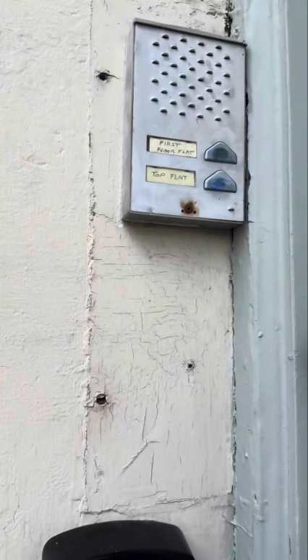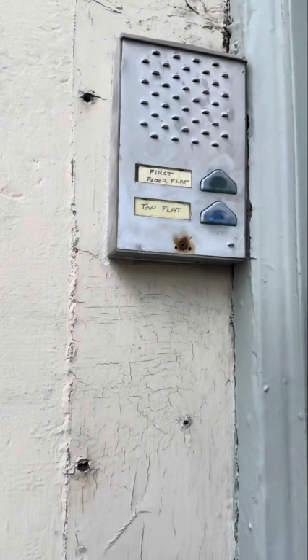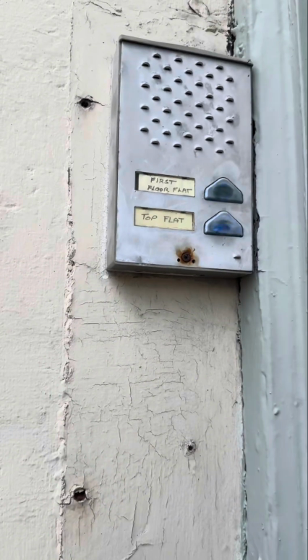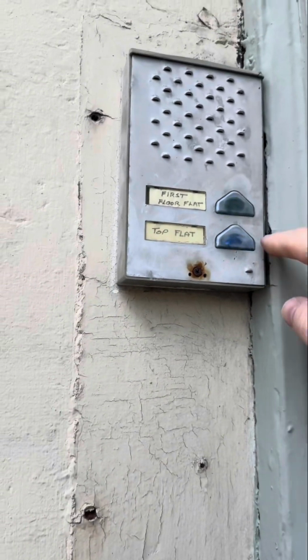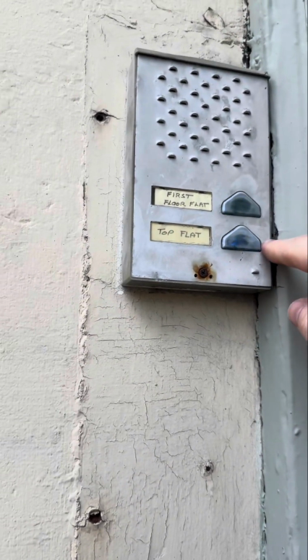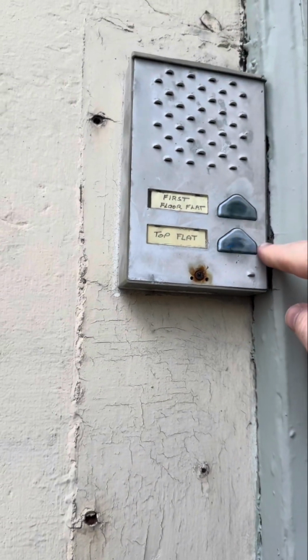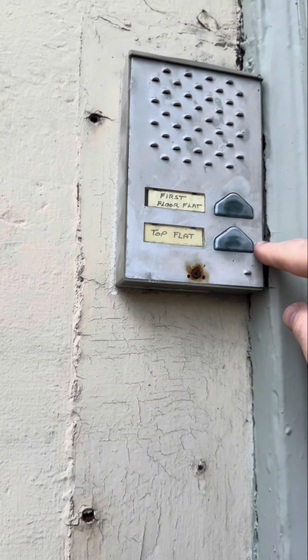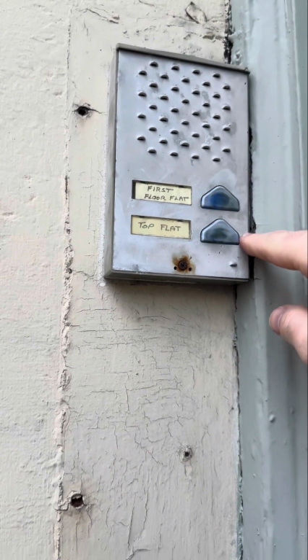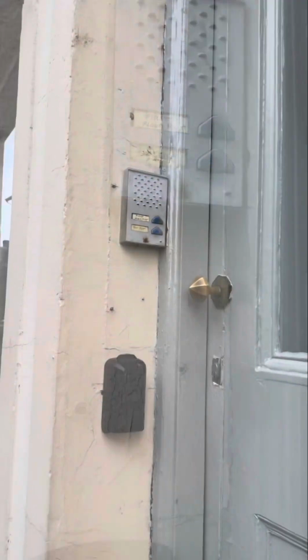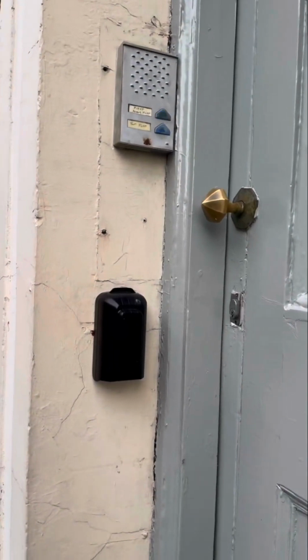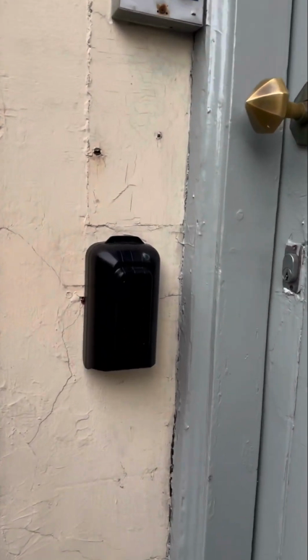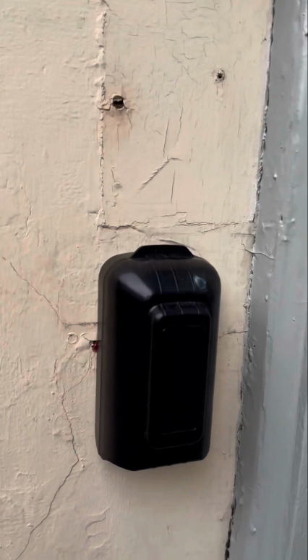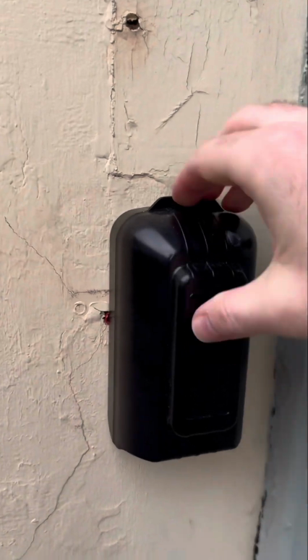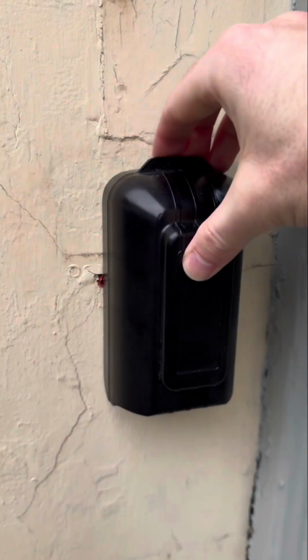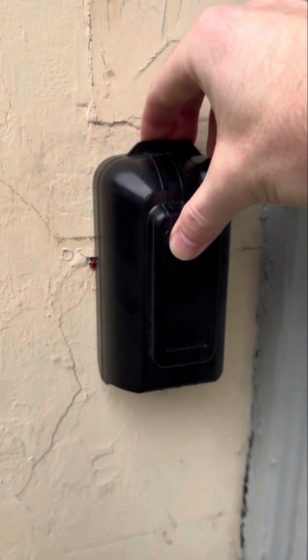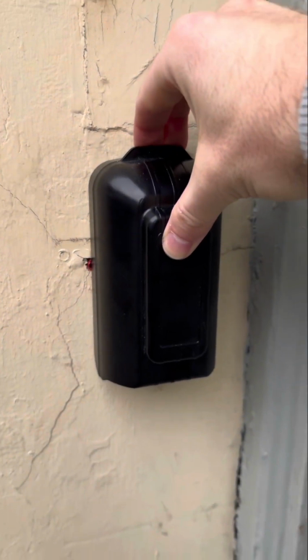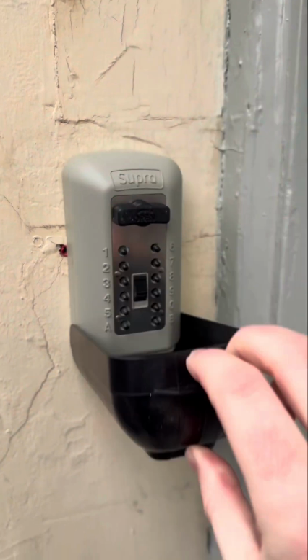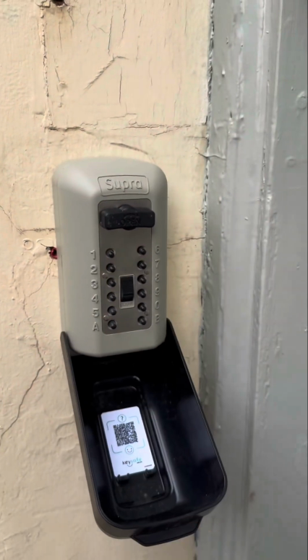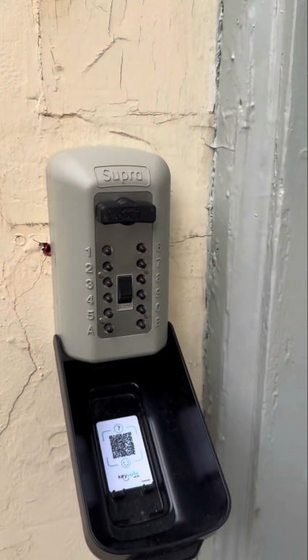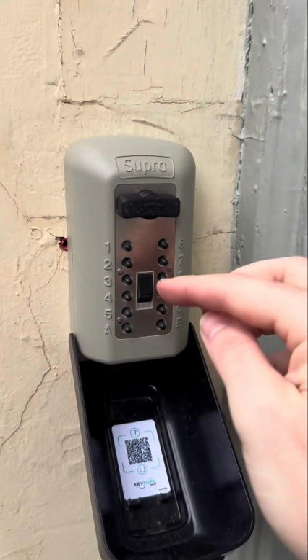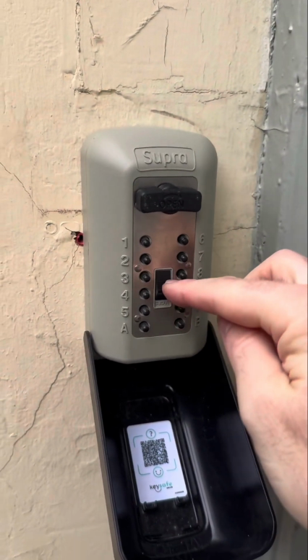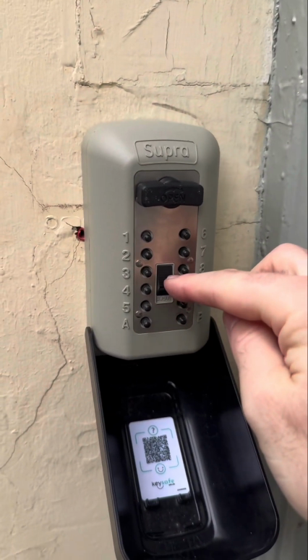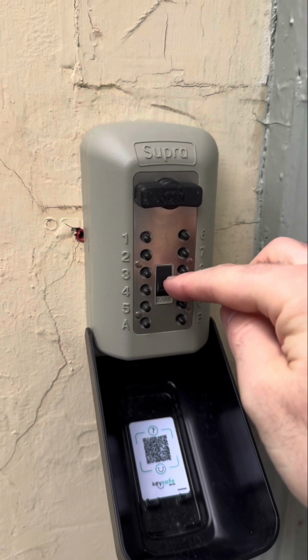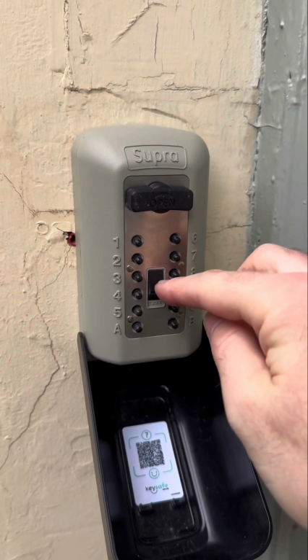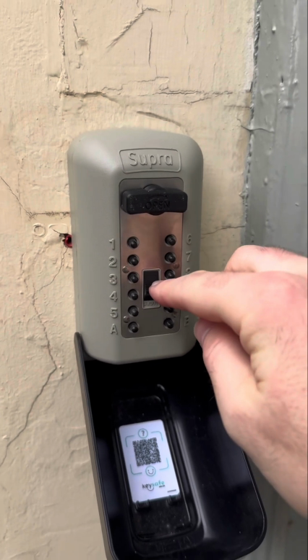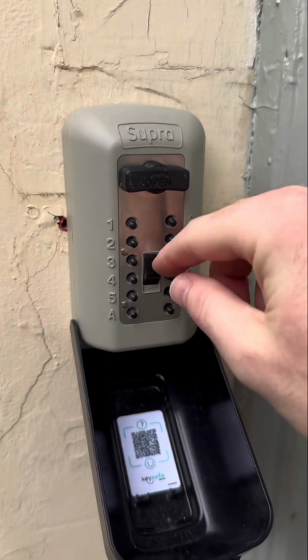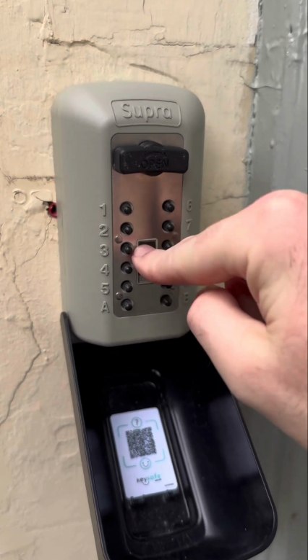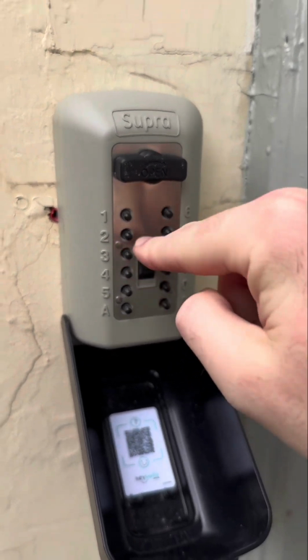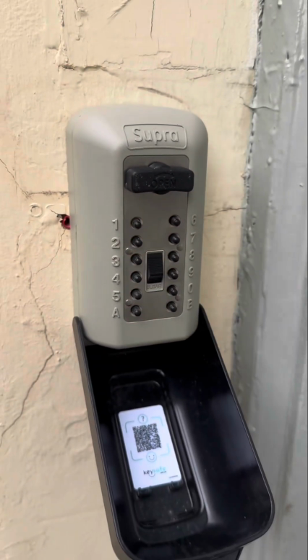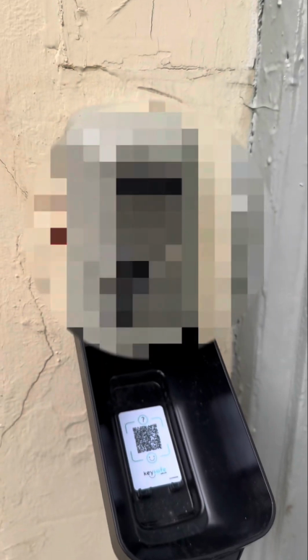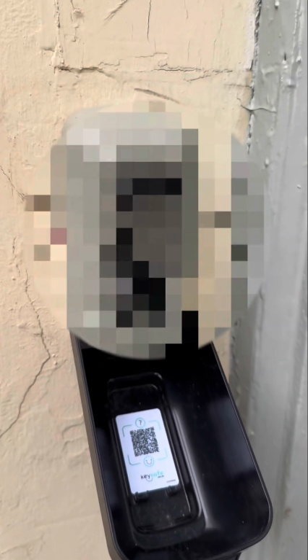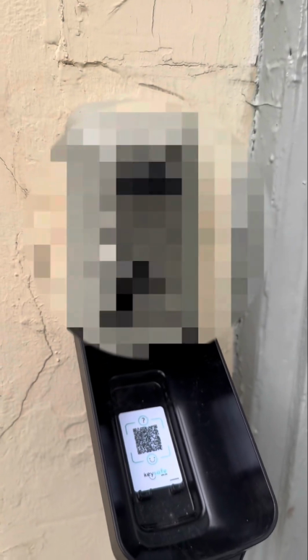The intercom for the apartment is the top button just here. For the key safe, just on the left-hand side of the wall, just pull this flap down, take the lever, slide this down, reset the code, and enter.